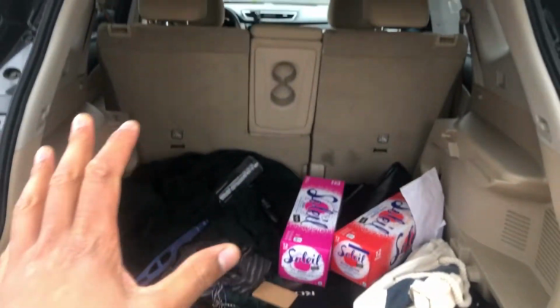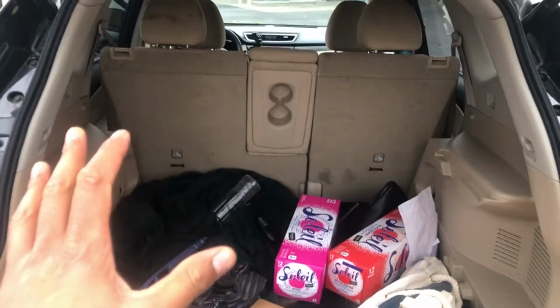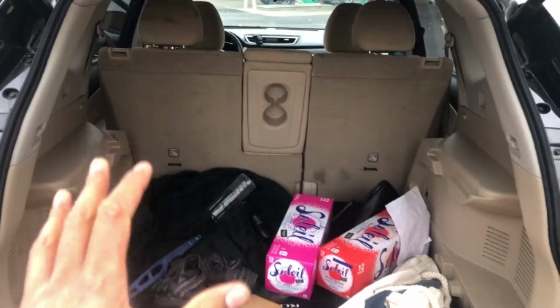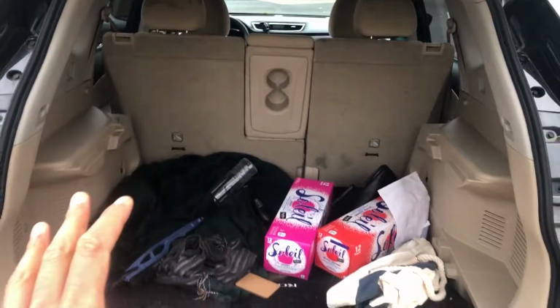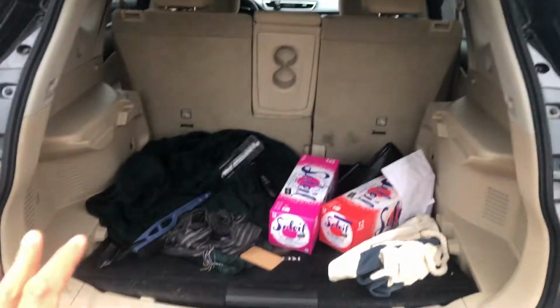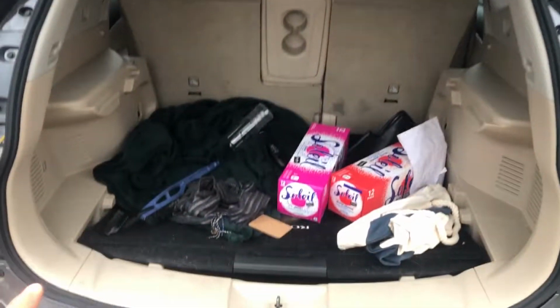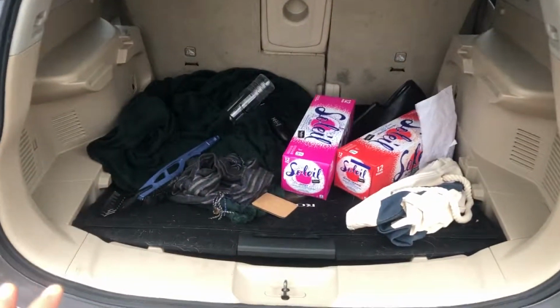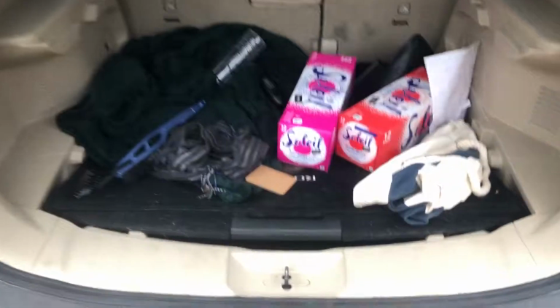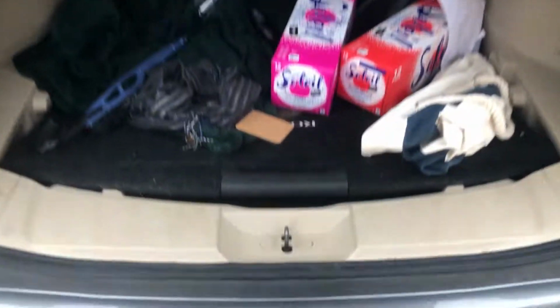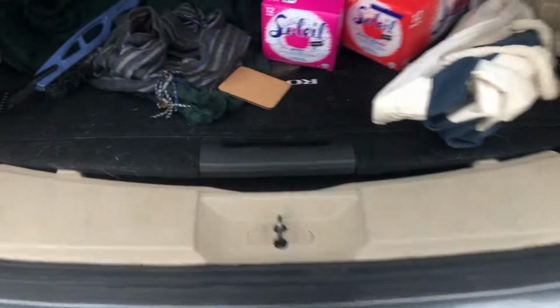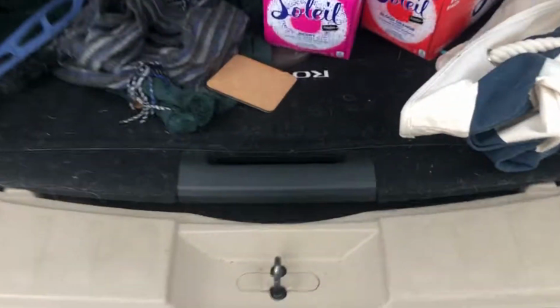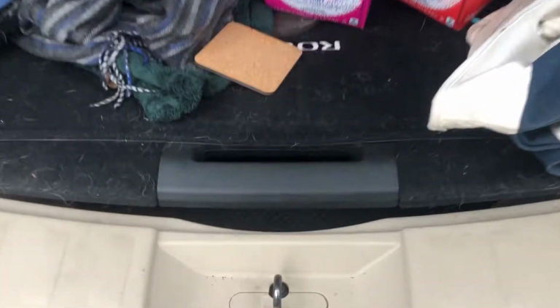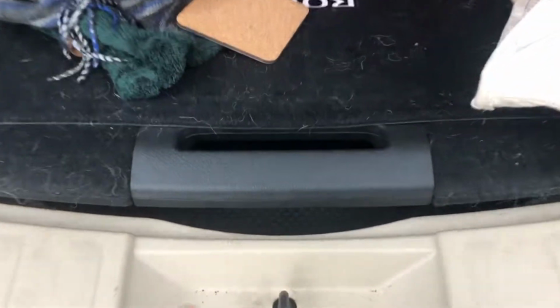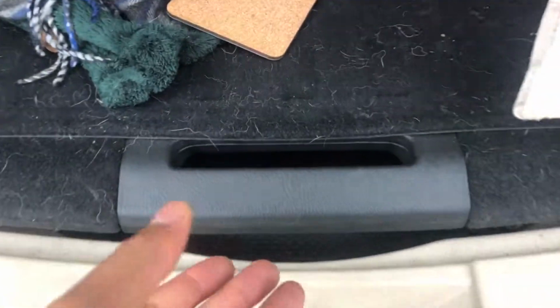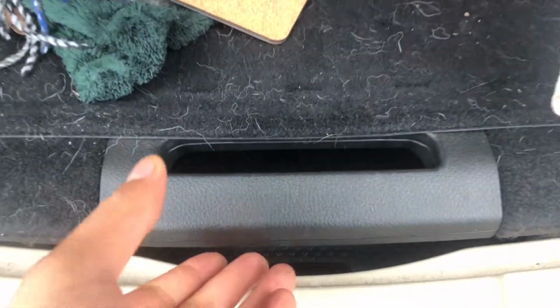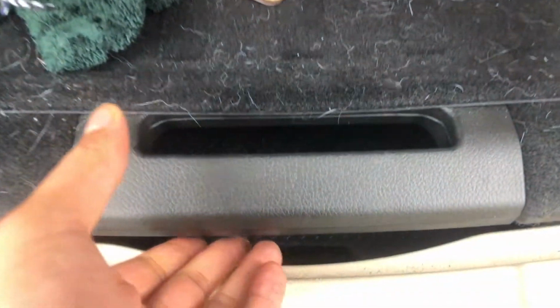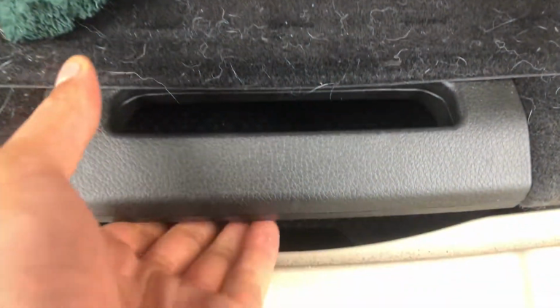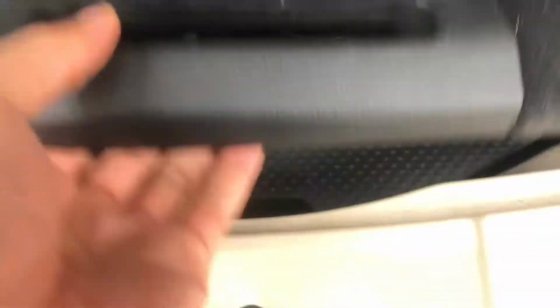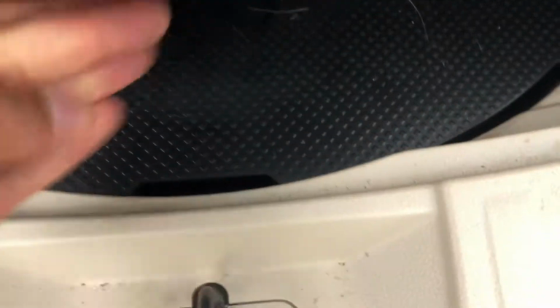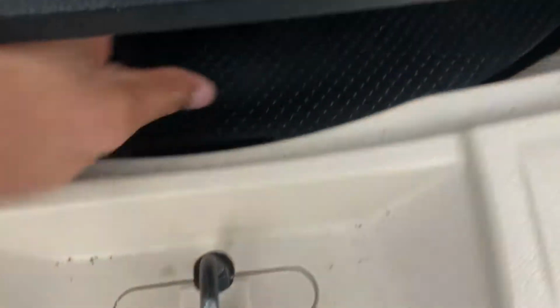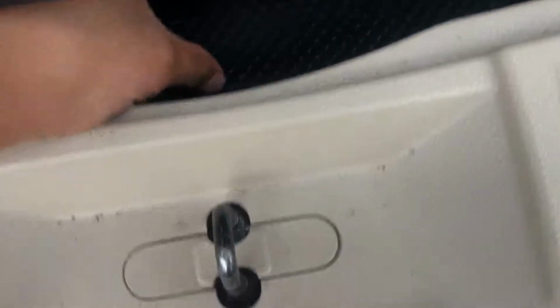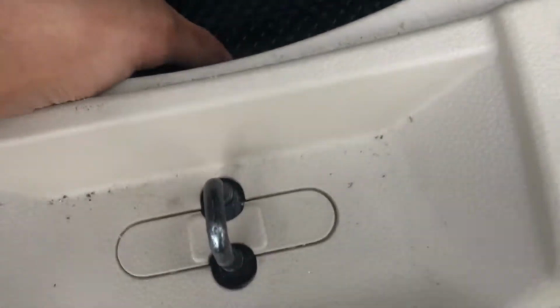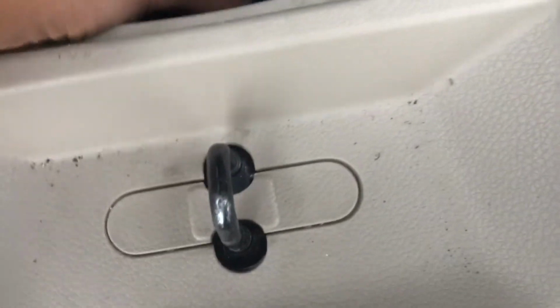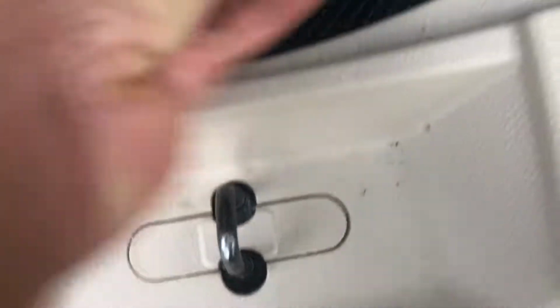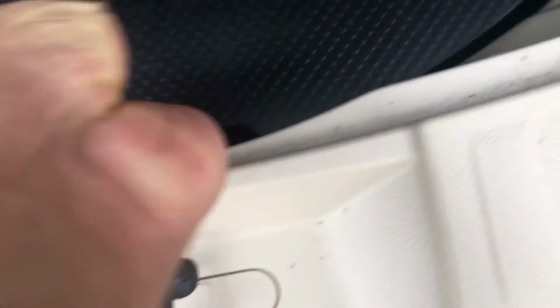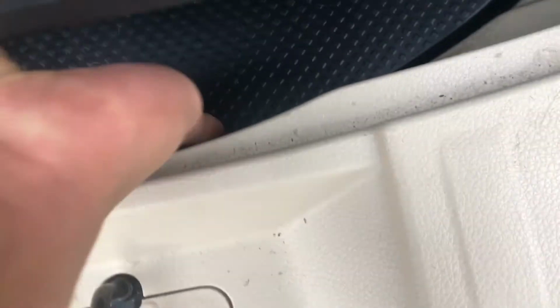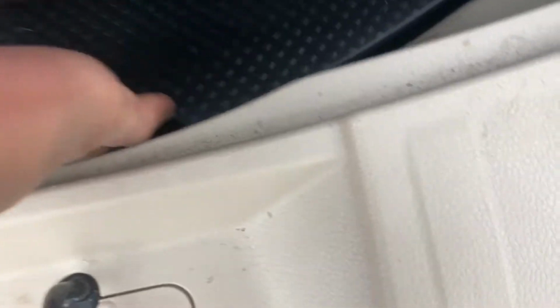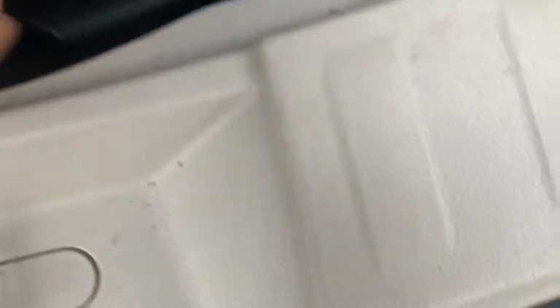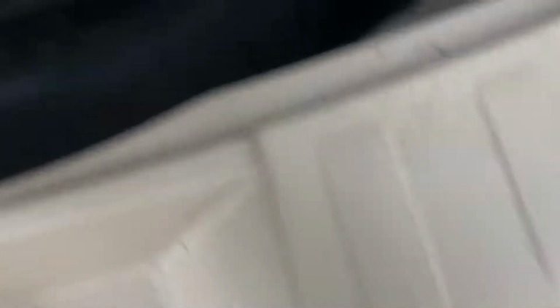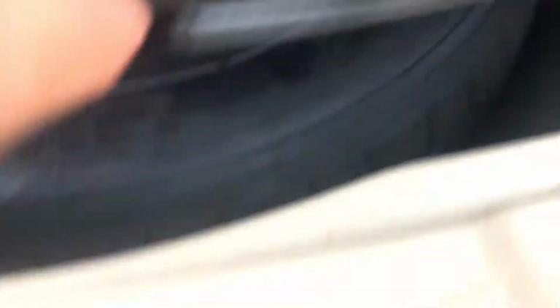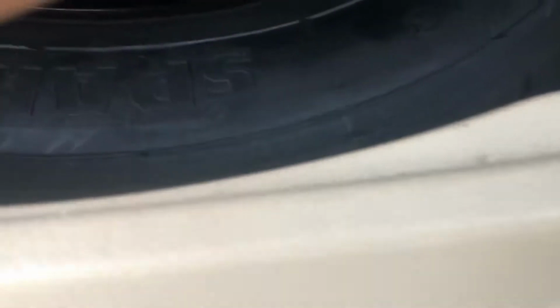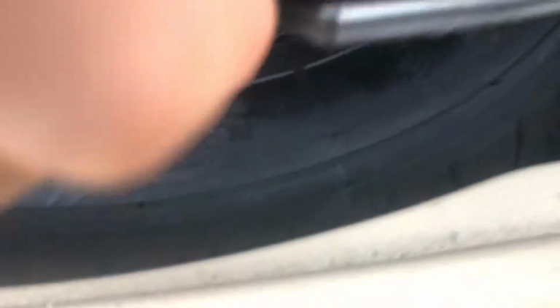So I have the trunk open. I'm going to walk in and look down at this. You can raise this up and the spare tire is underneath there.